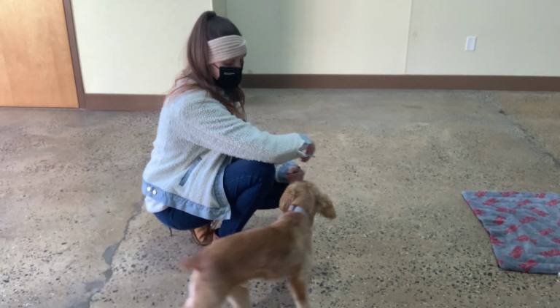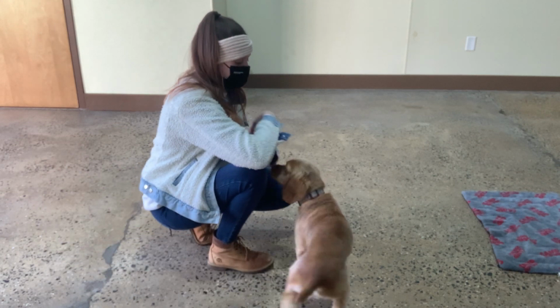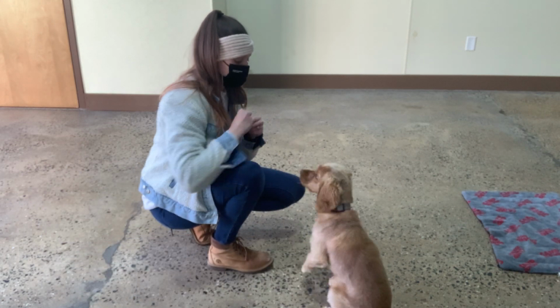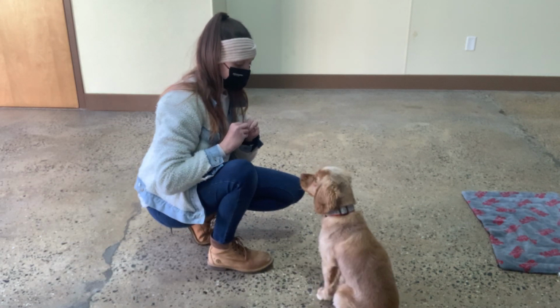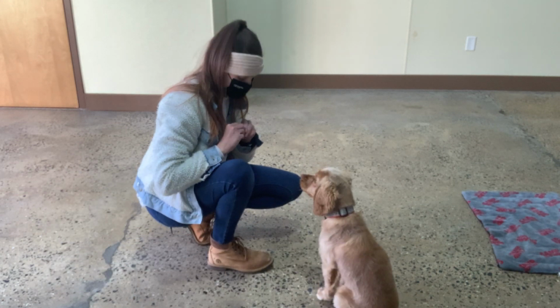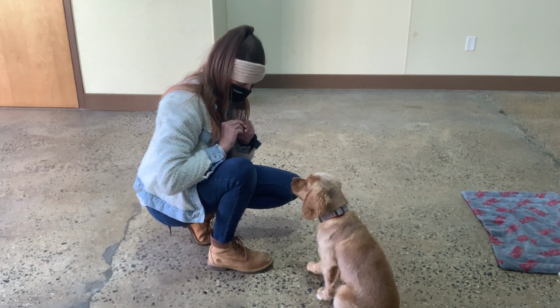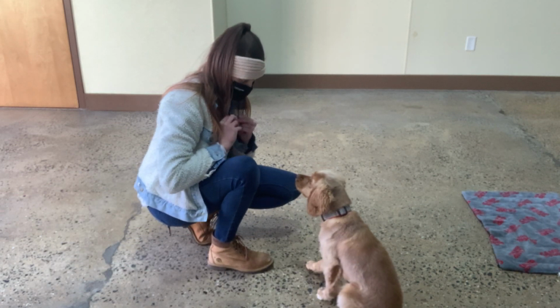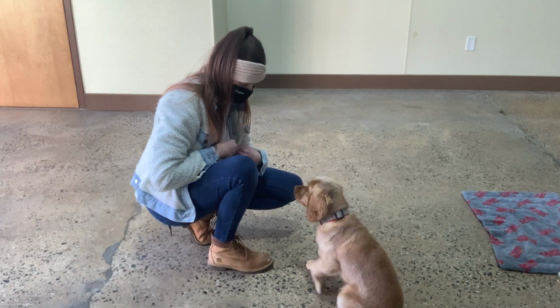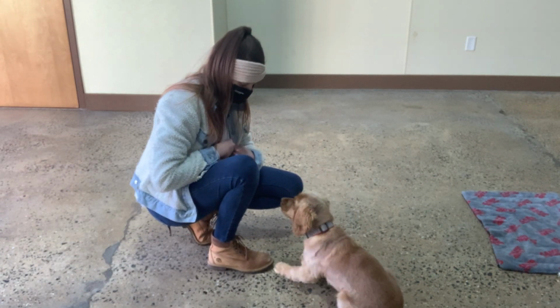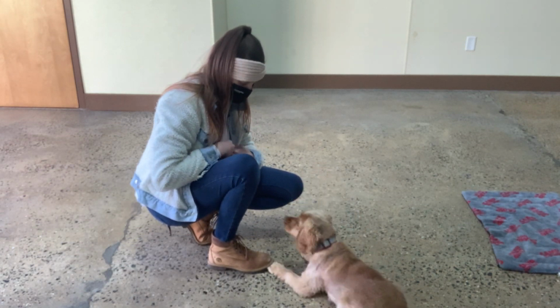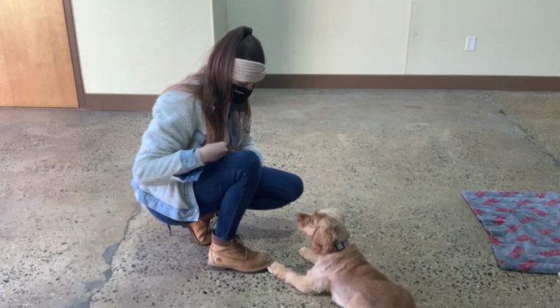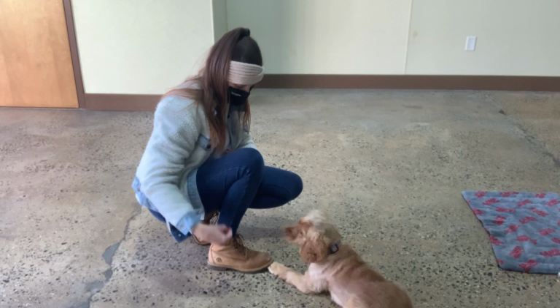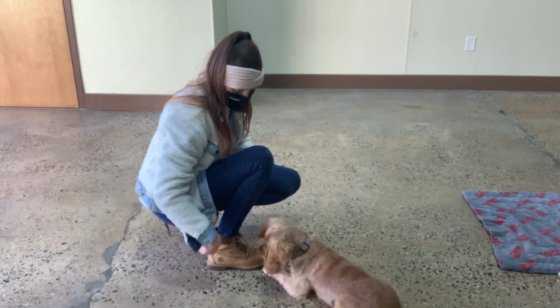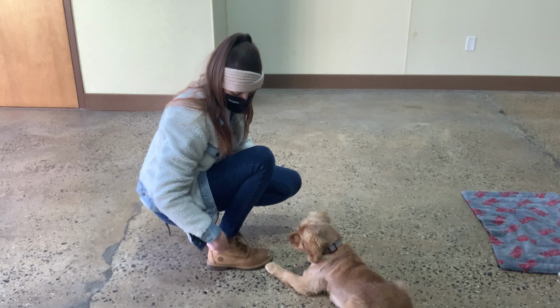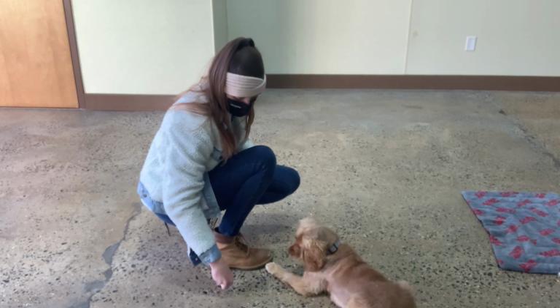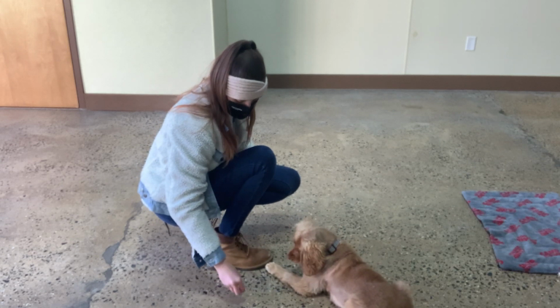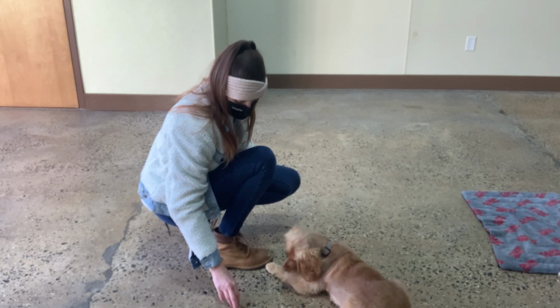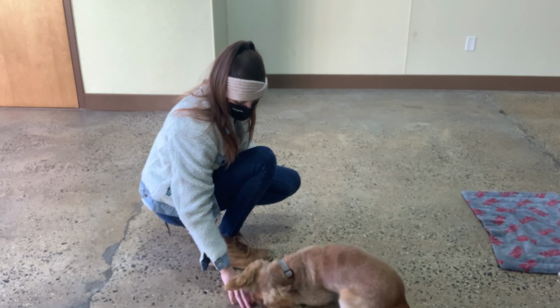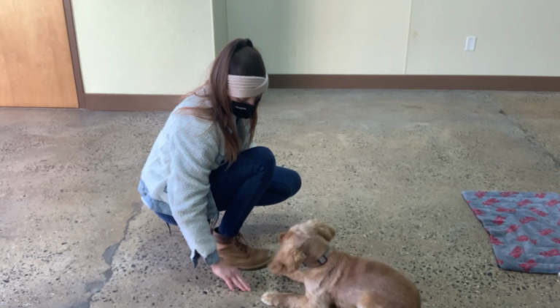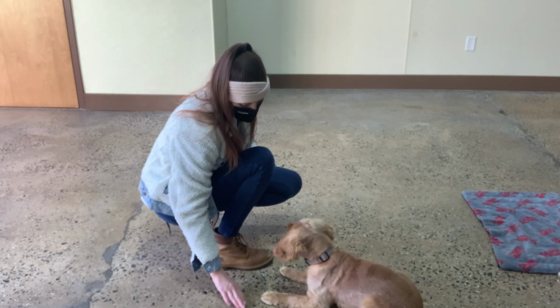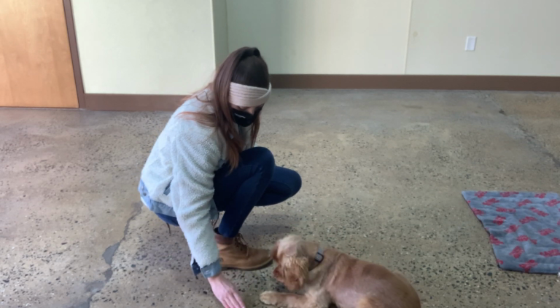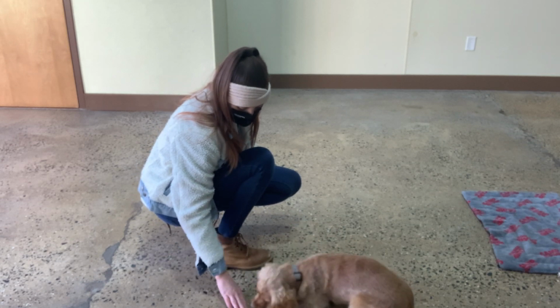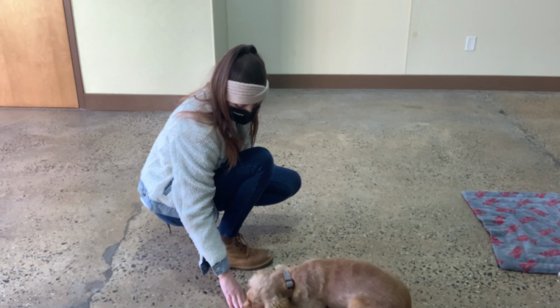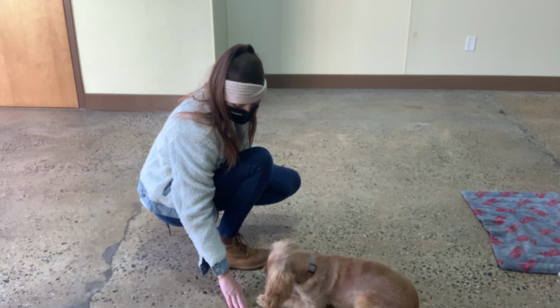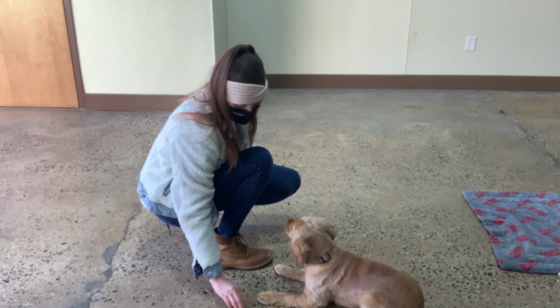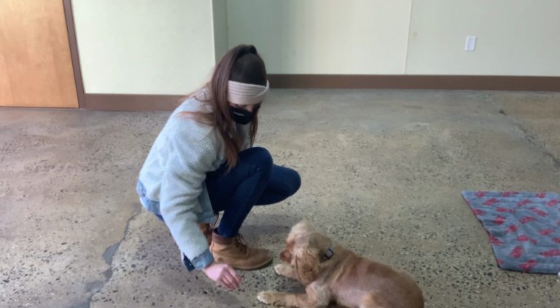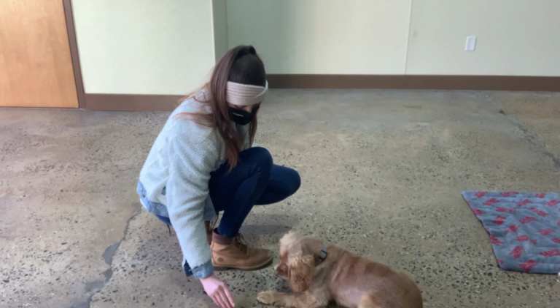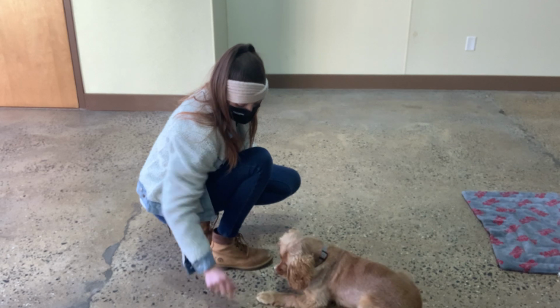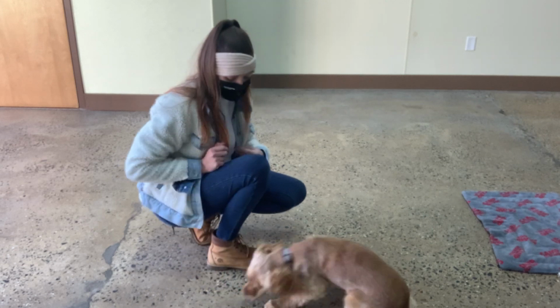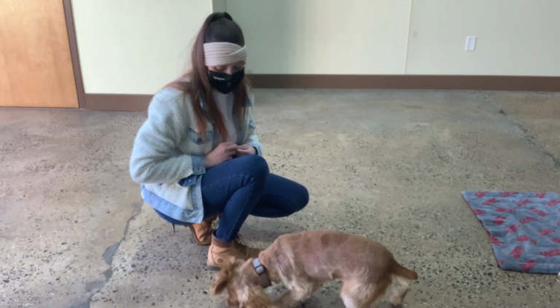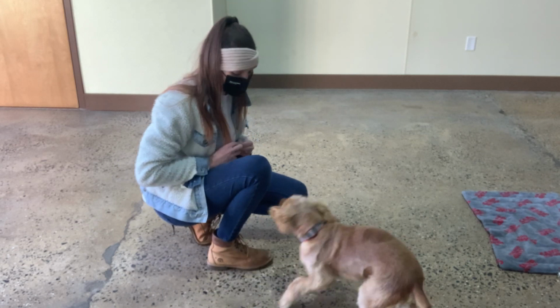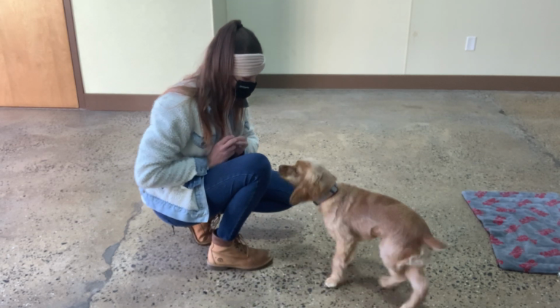Down. Stay. Uh-uh. Up. Good boy. Stay. Yes. Take it. Good, Brady.